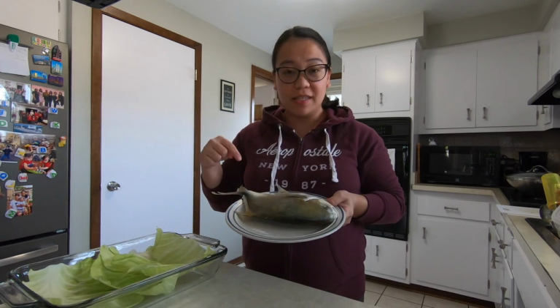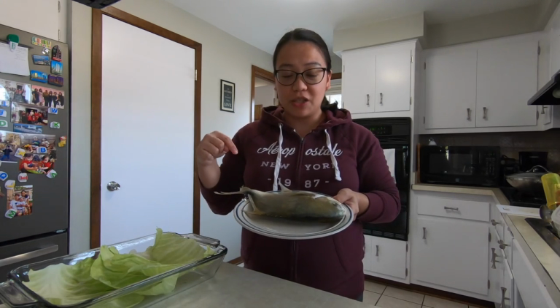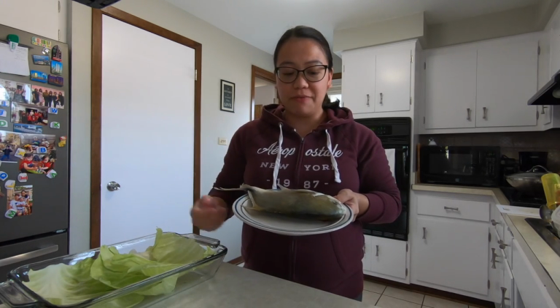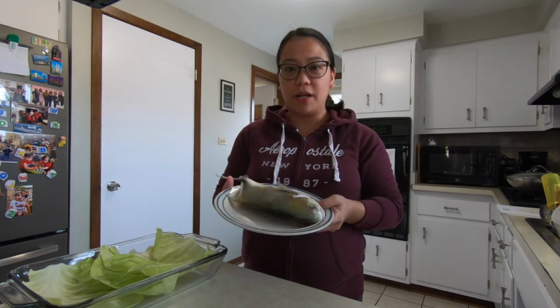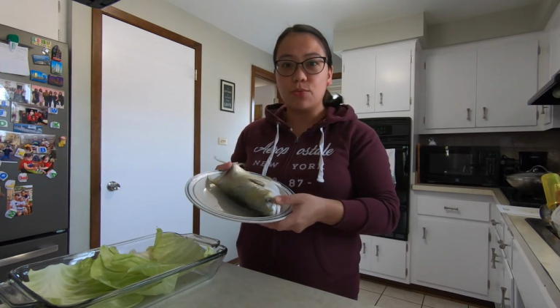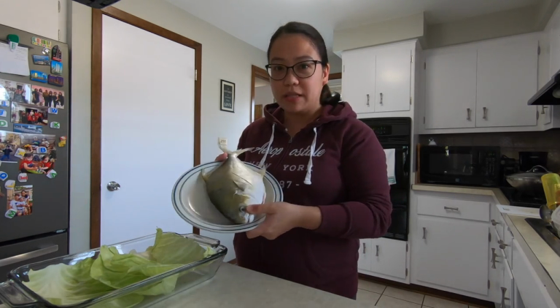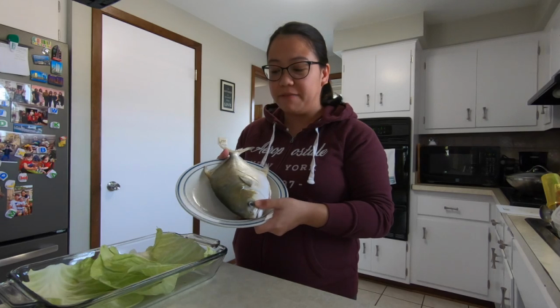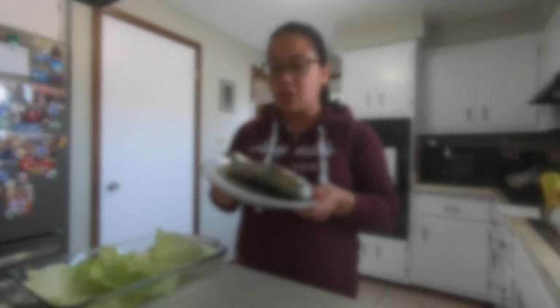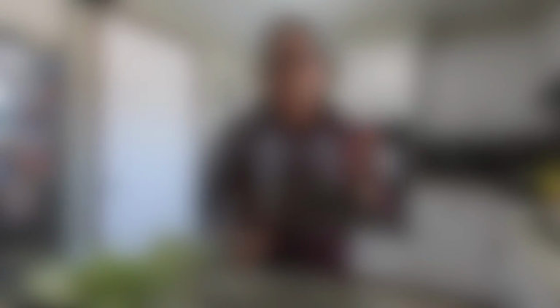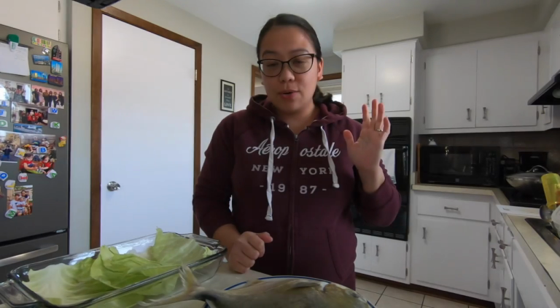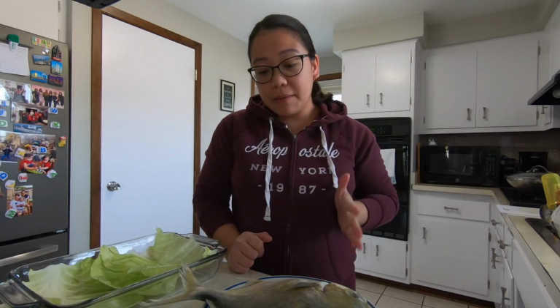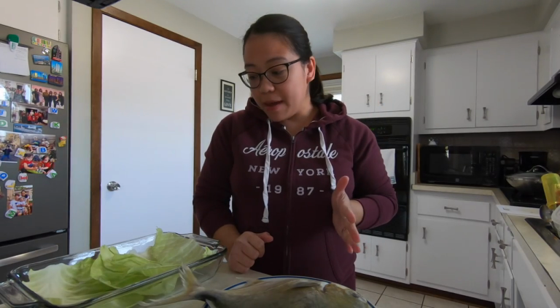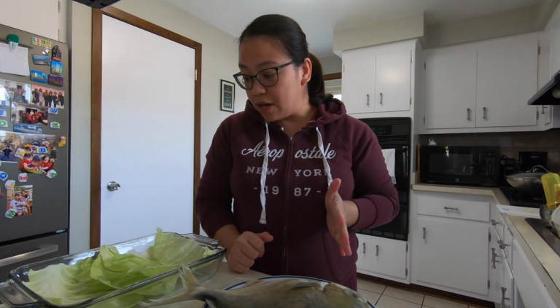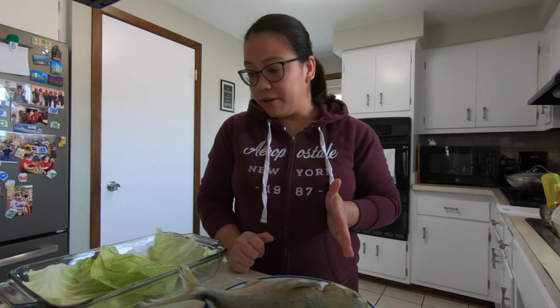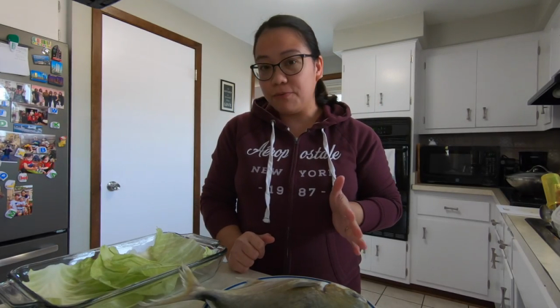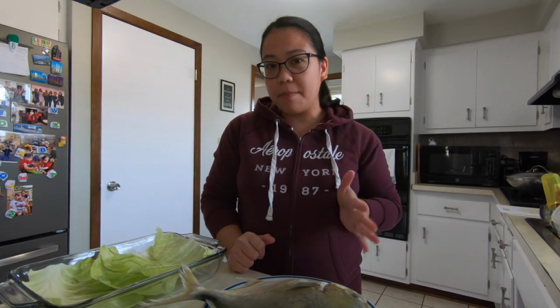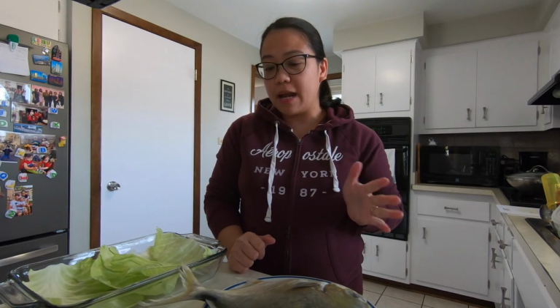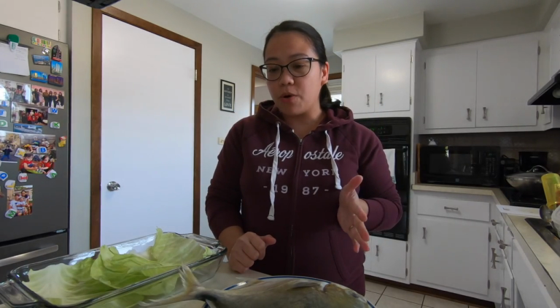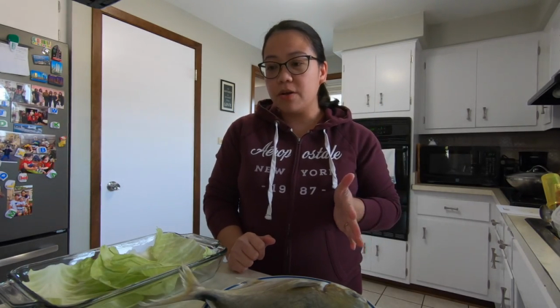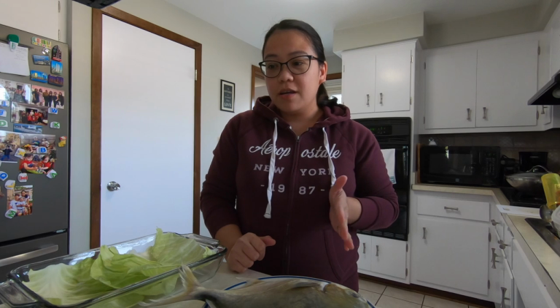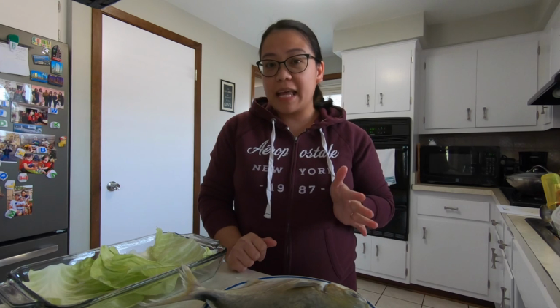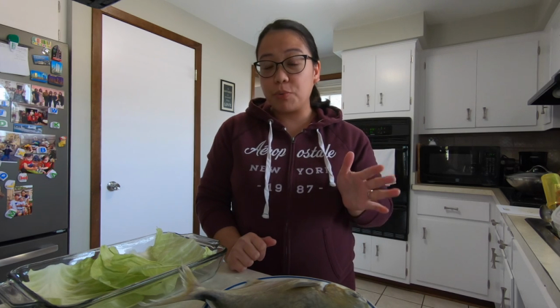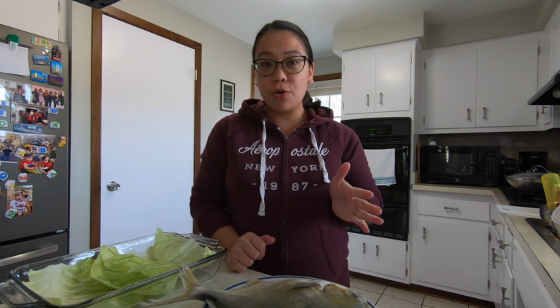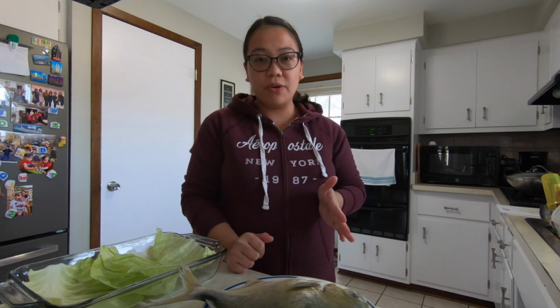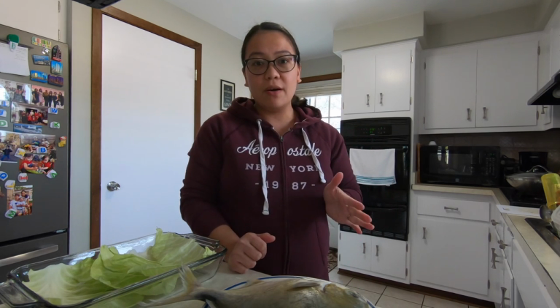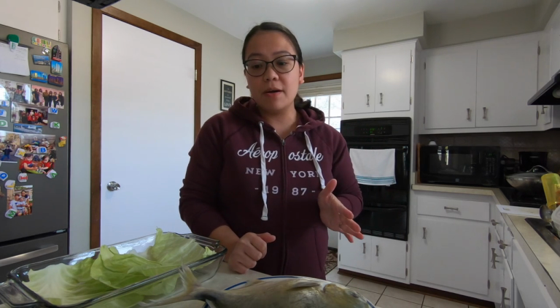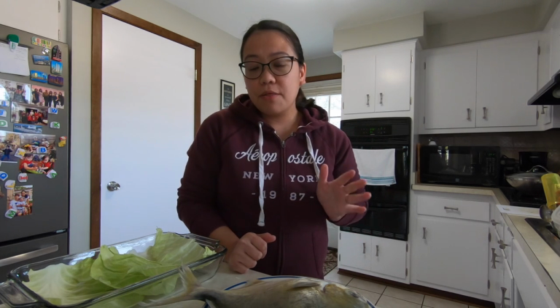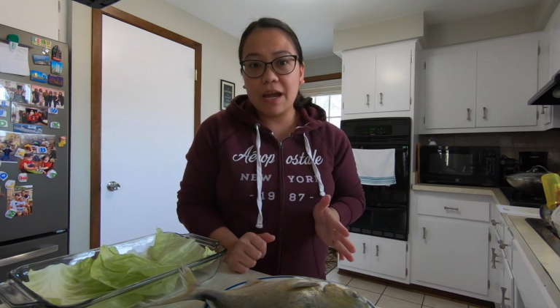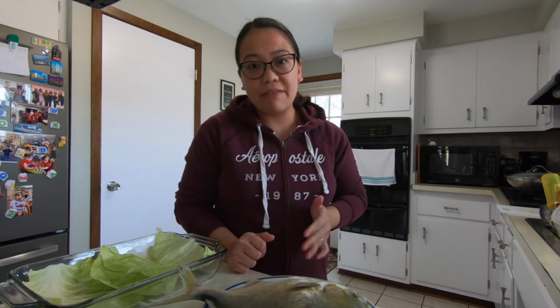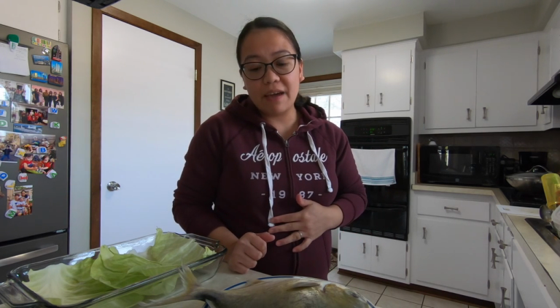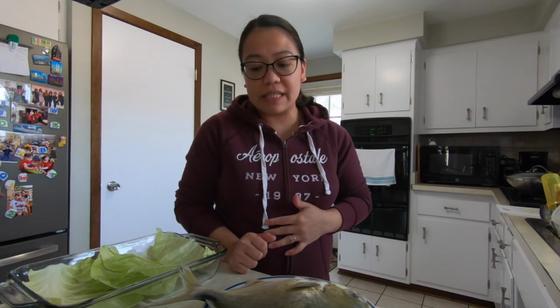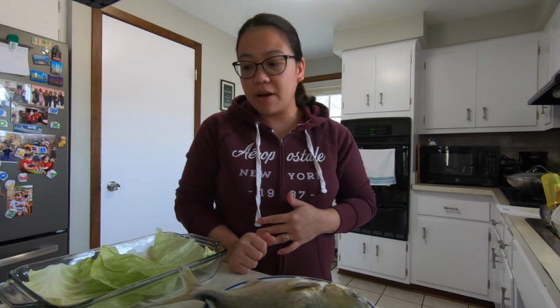This is actually from Florida. It's a really big fish. I am gonna bake it in an oven for about an hour. You just have to preheat your oven to 375 degrees Fahrenheit.